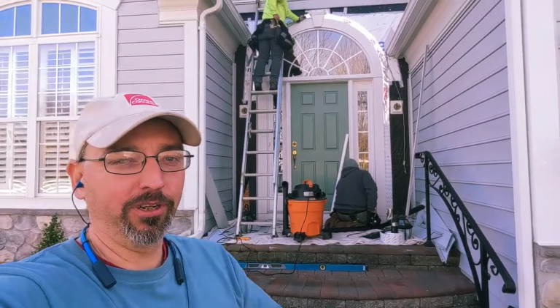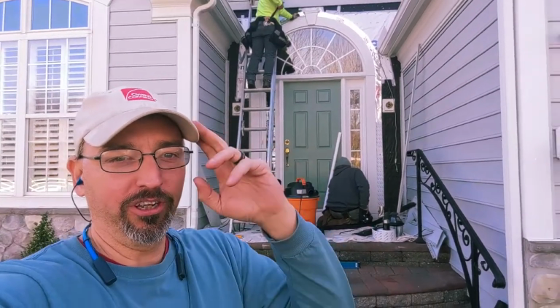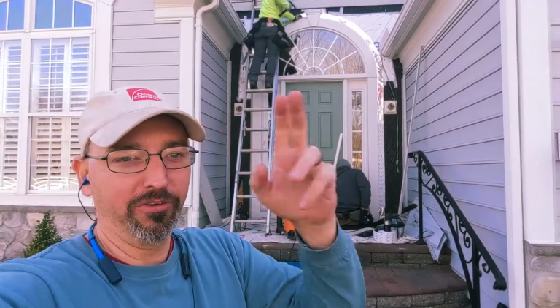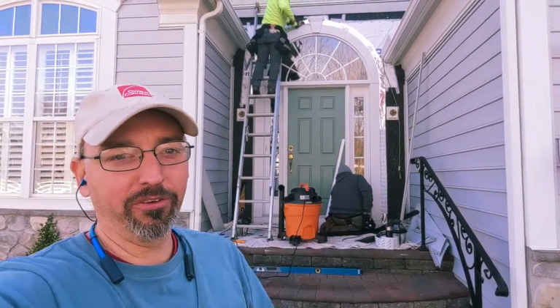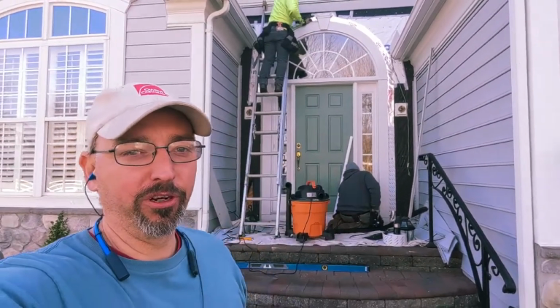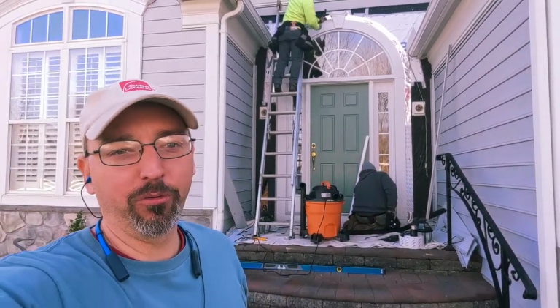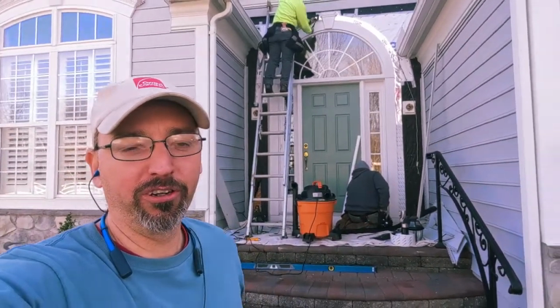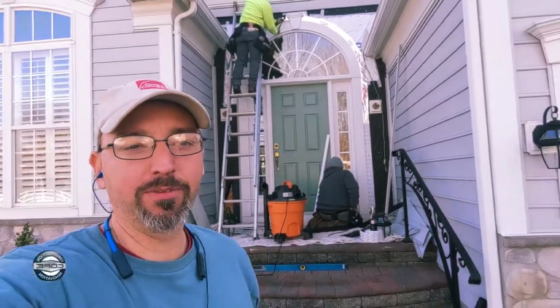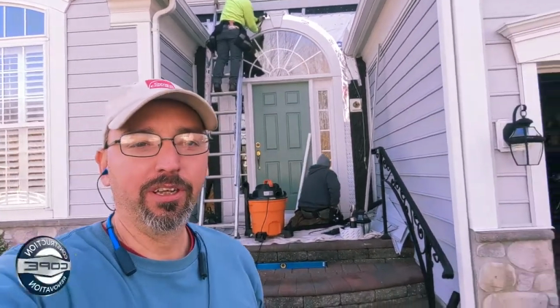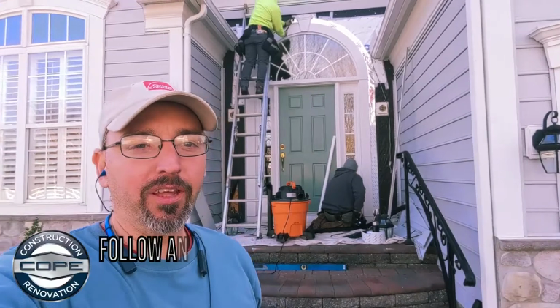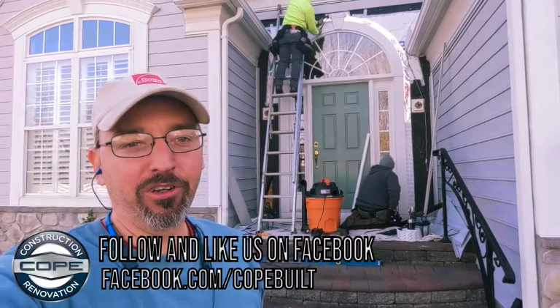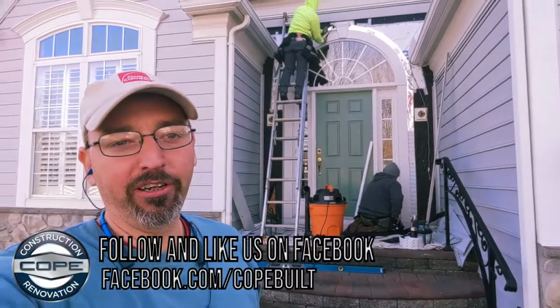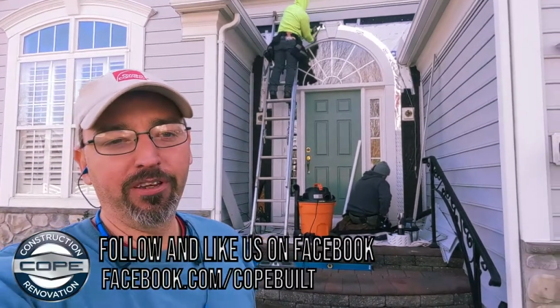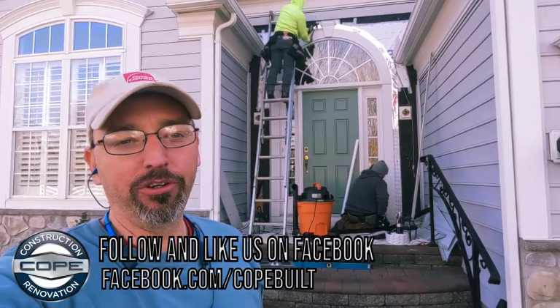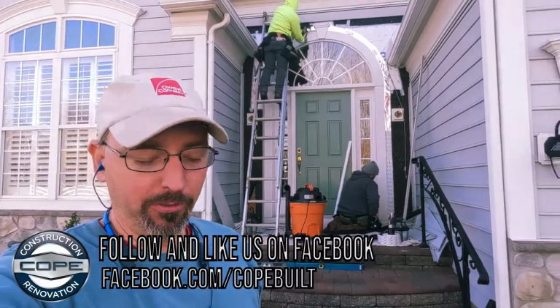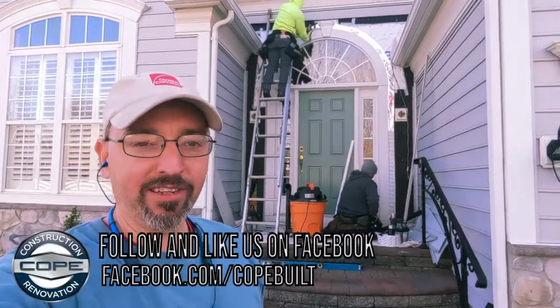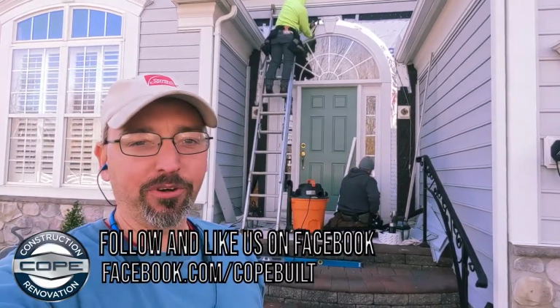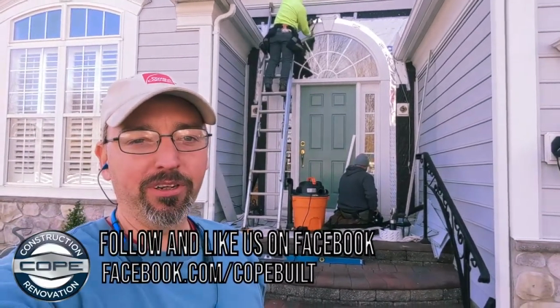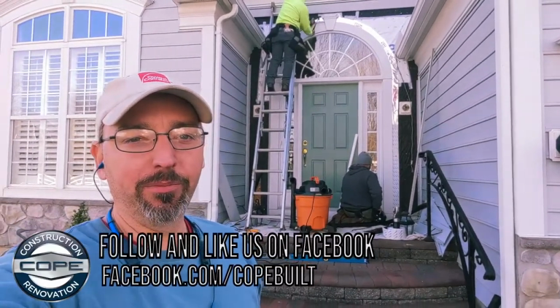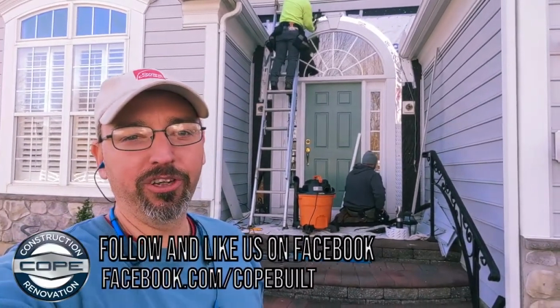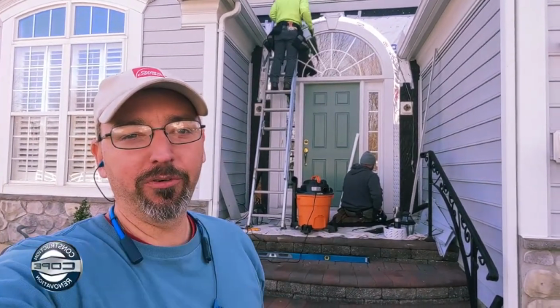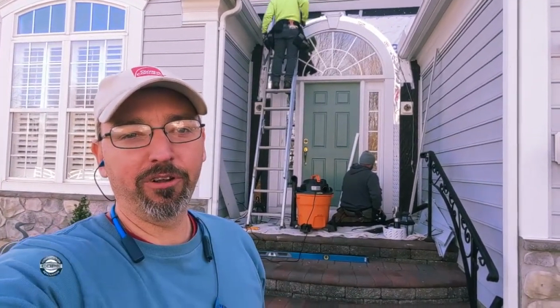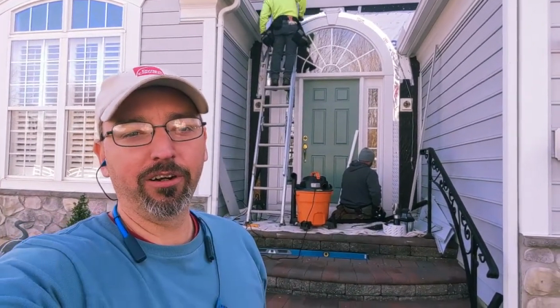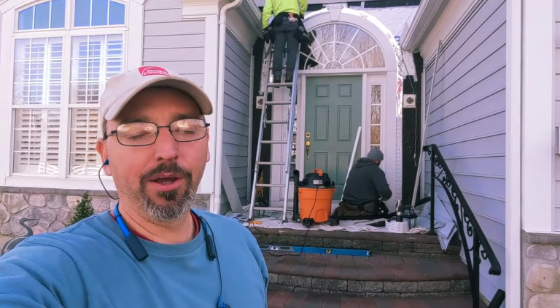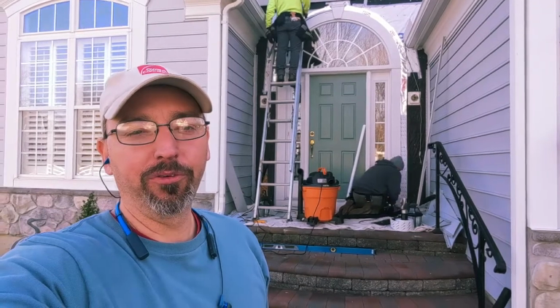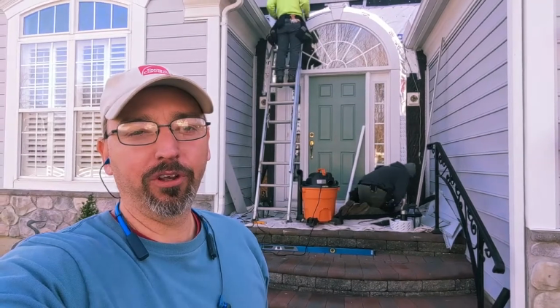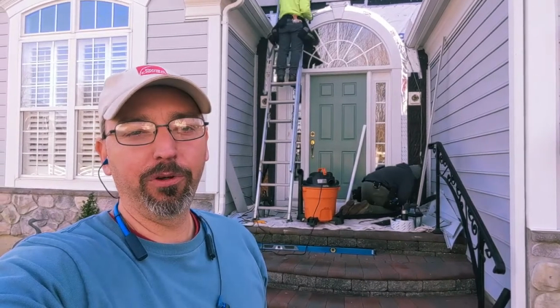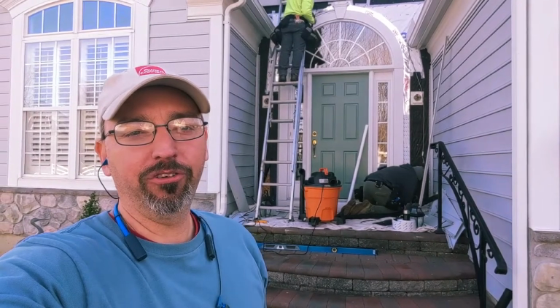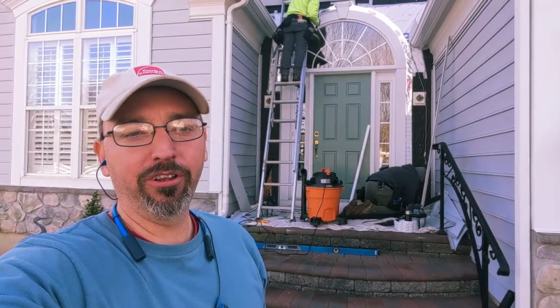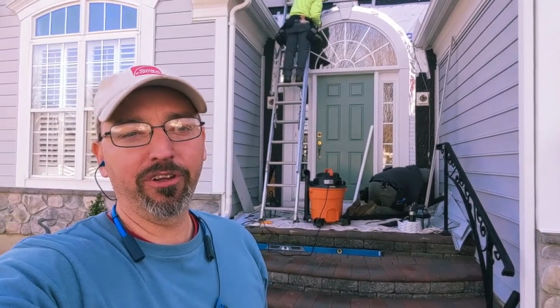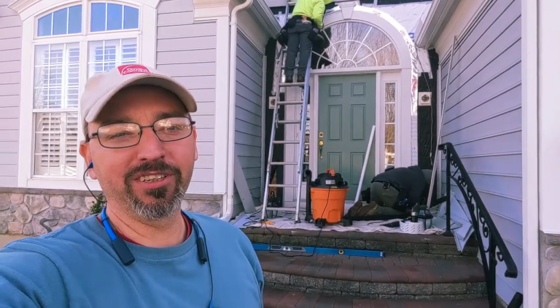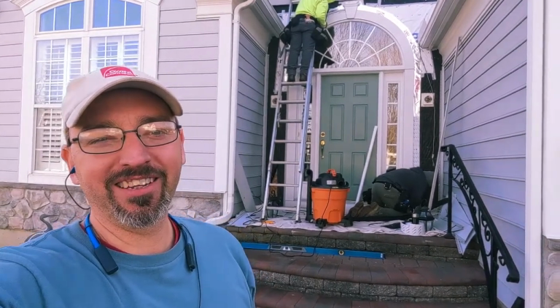We'll catch you guys on another video — thanks for joining us. If you're watching on Facebook, thank you, make sure you like our page. If you're on YouTube, hit that subscribe button and click the bell so you get notified of all our upcoming videos. Have a fantastic day.